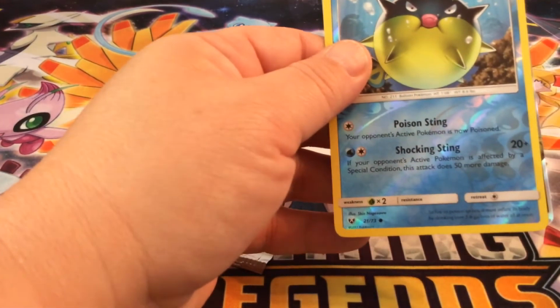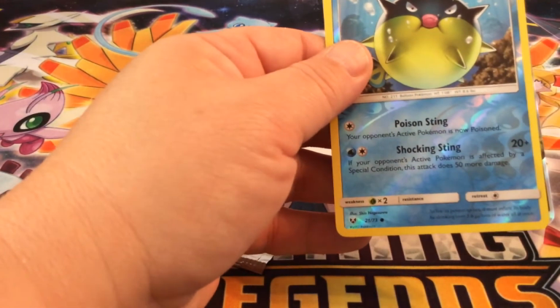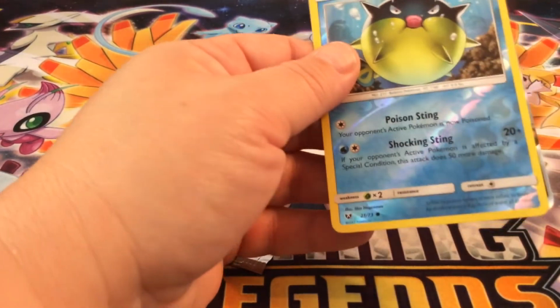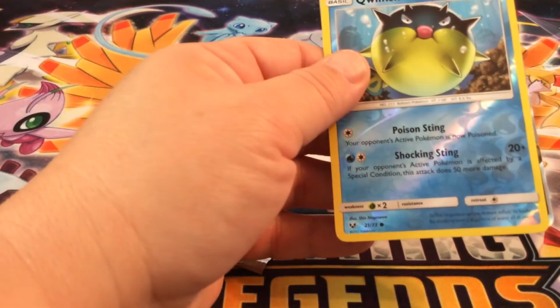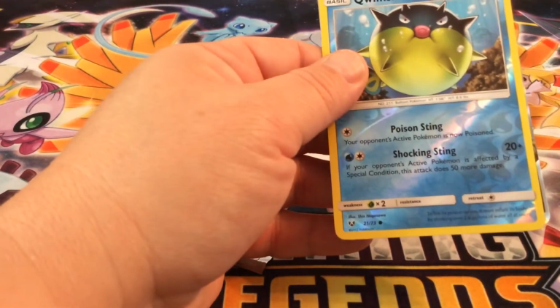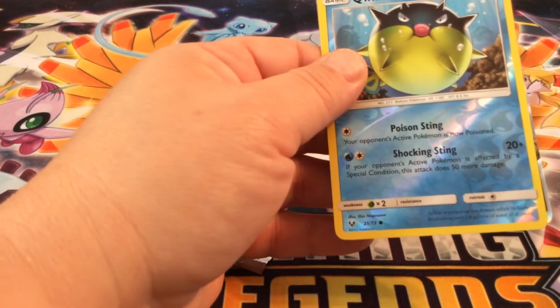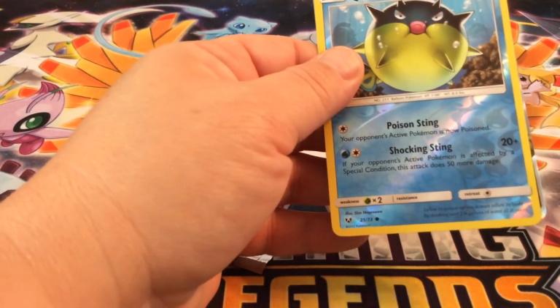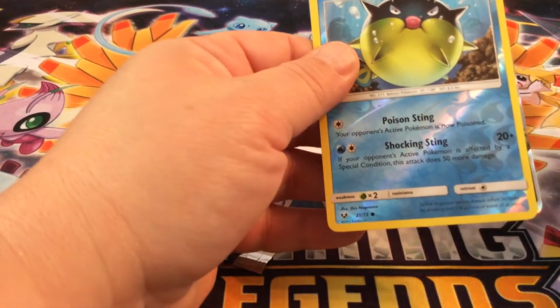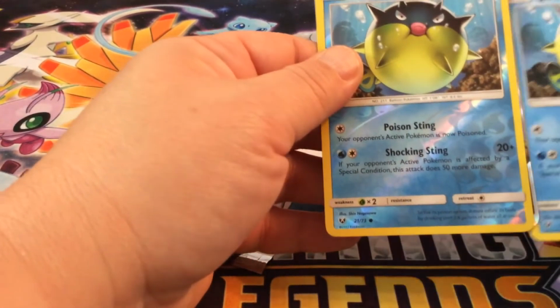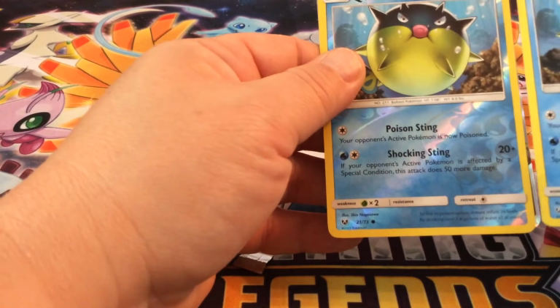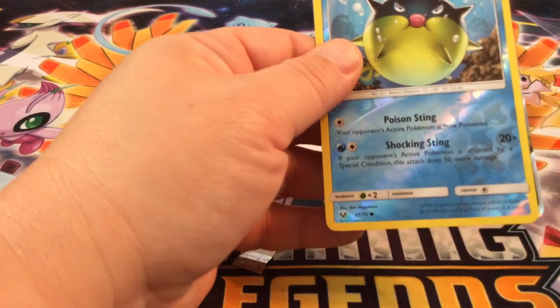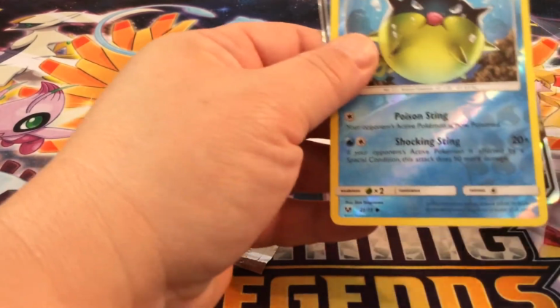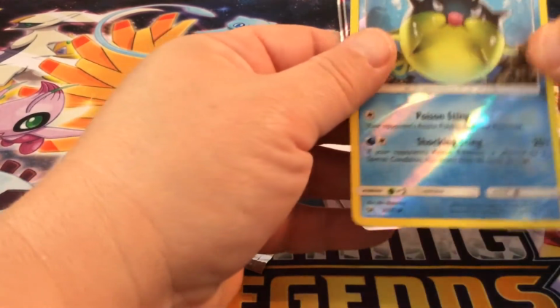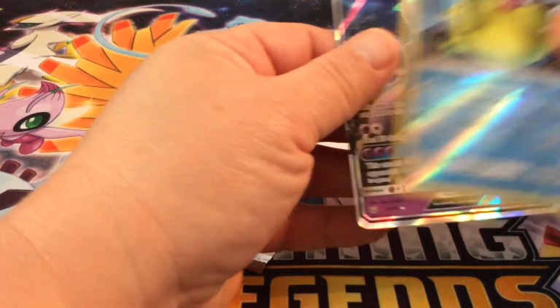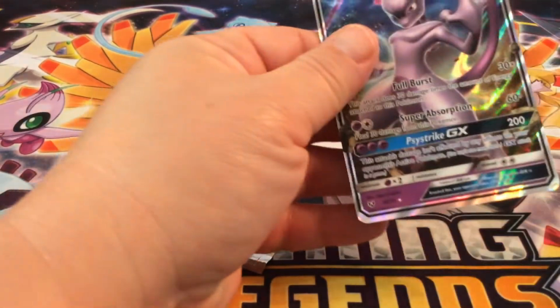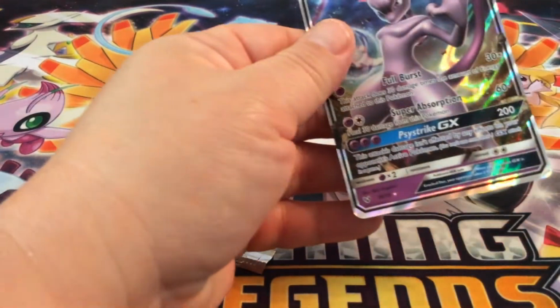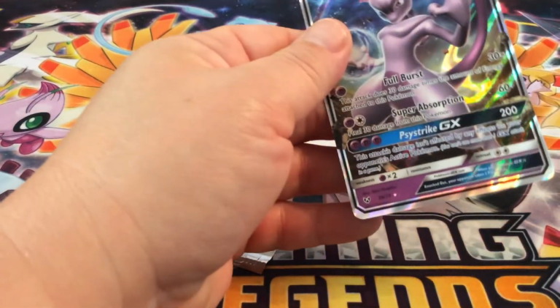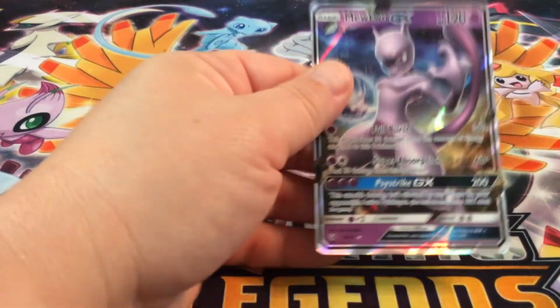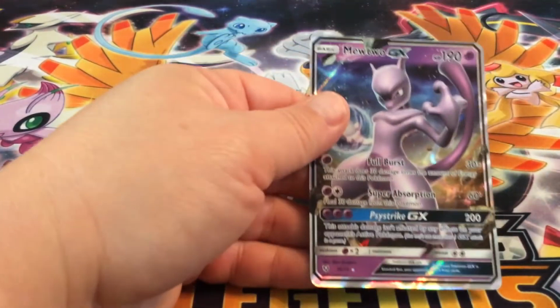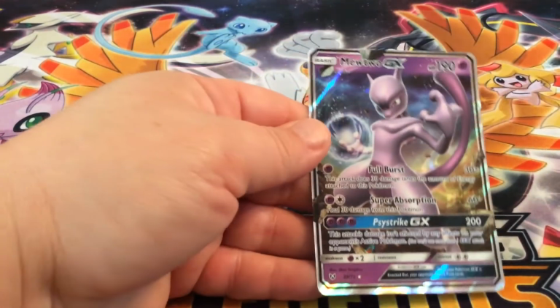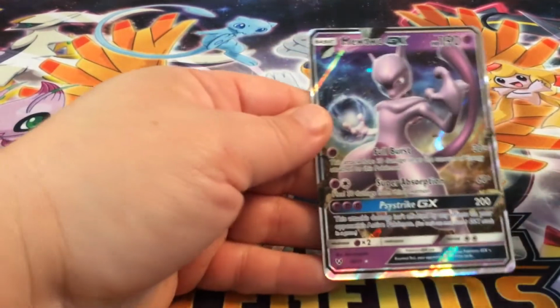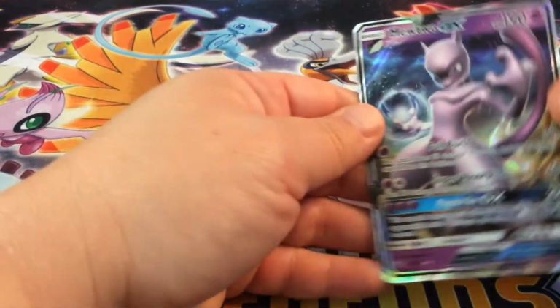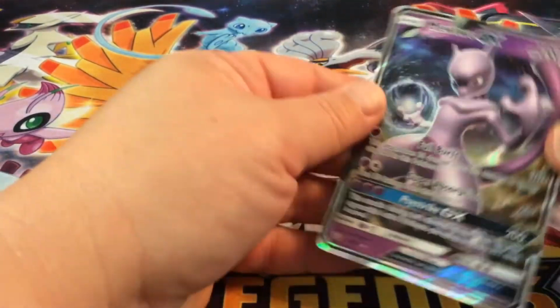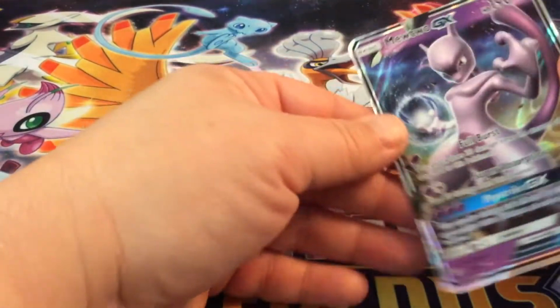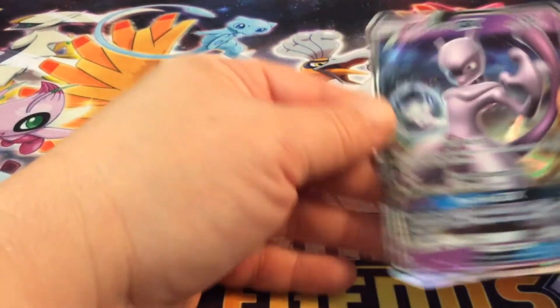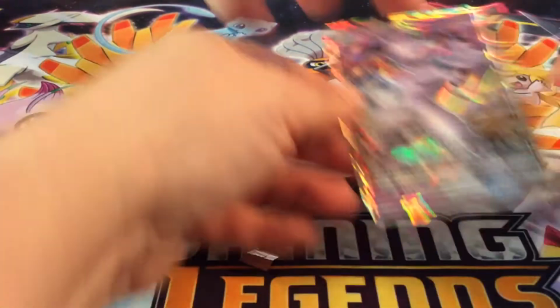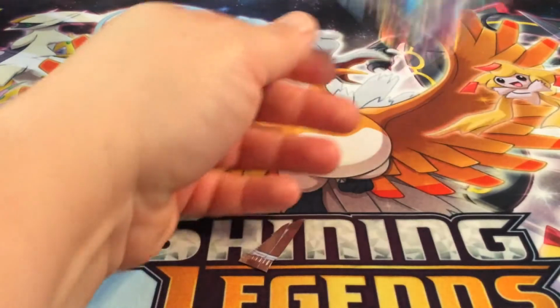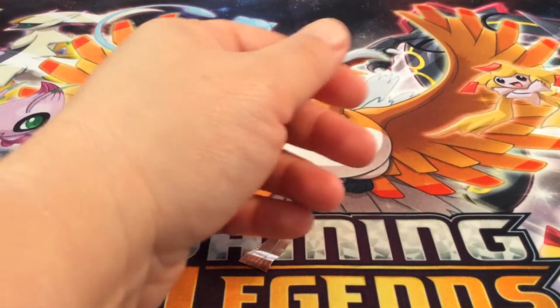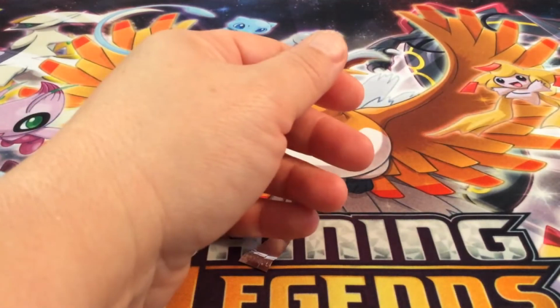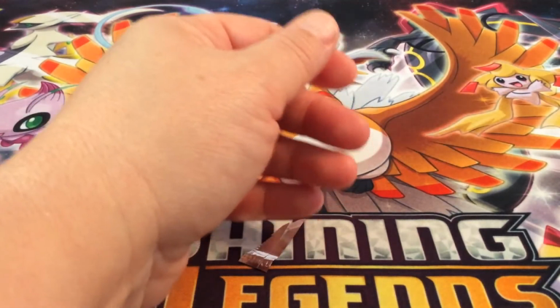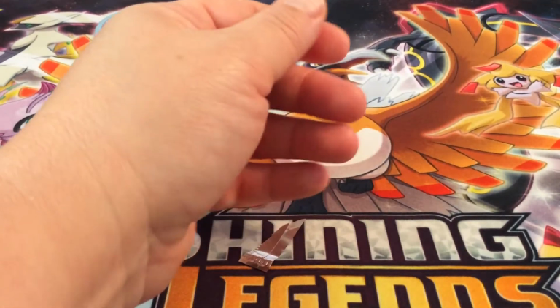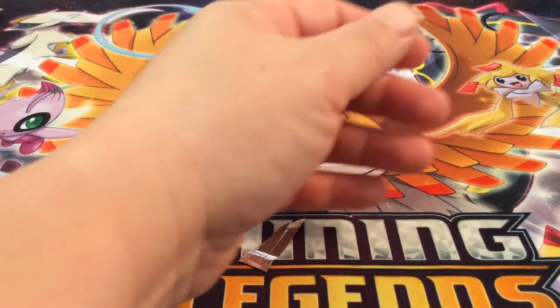Quillfish — reverse holo. And go to the next card. And another Mewtwo GX! Yay! Let me see if it's the exact same. Yep, the exact same.